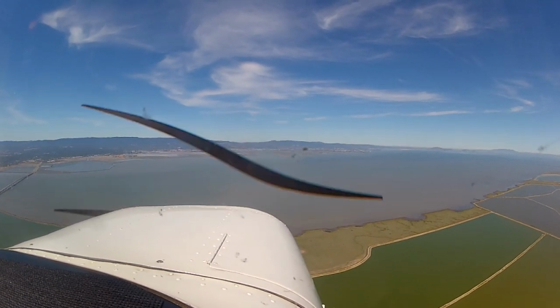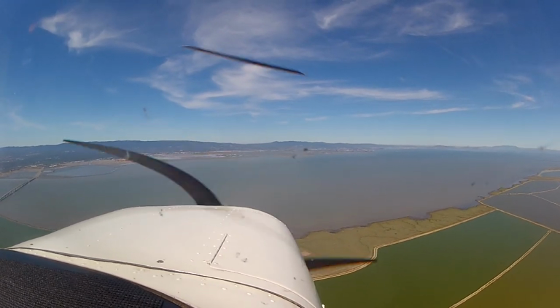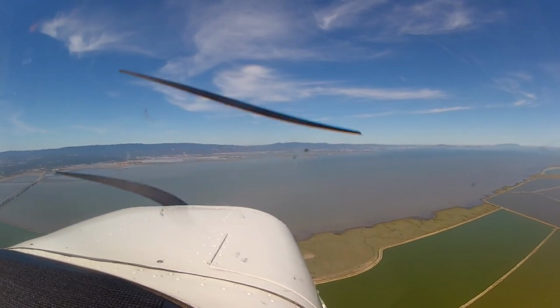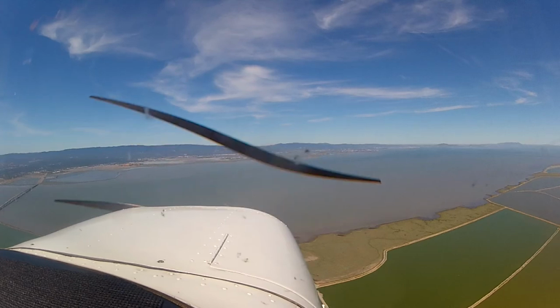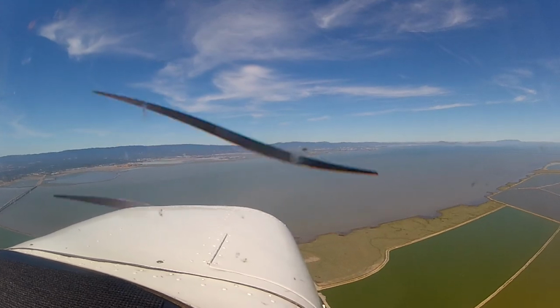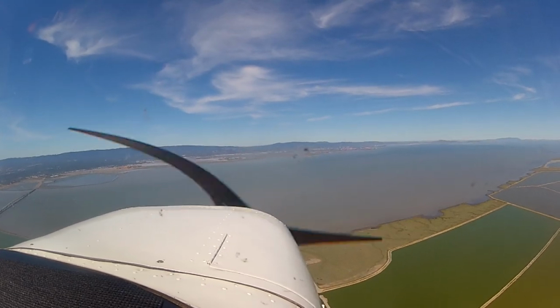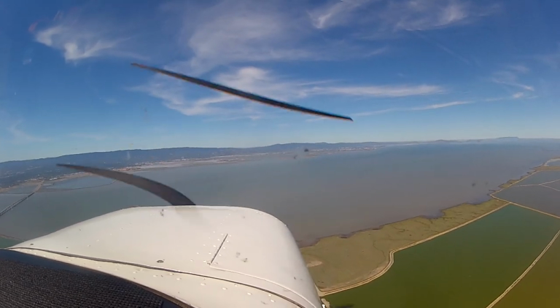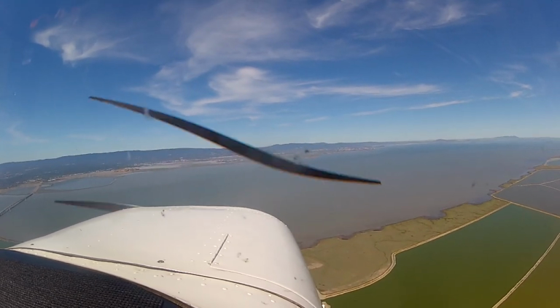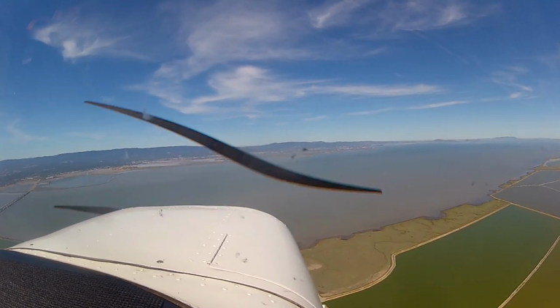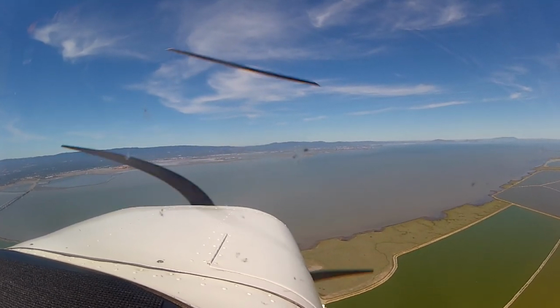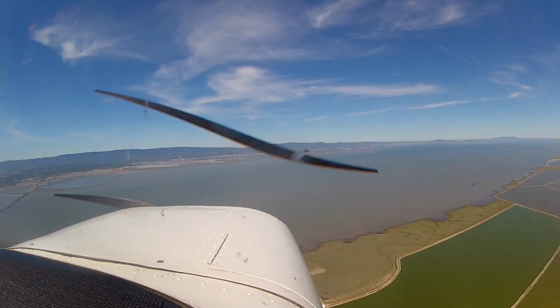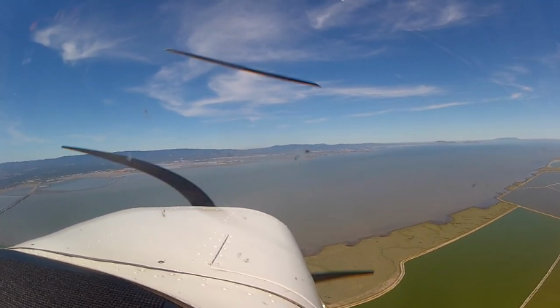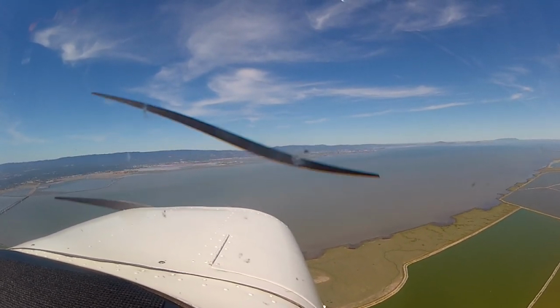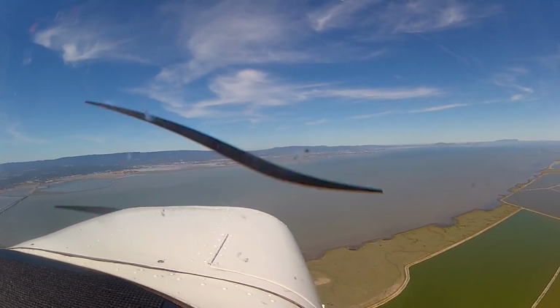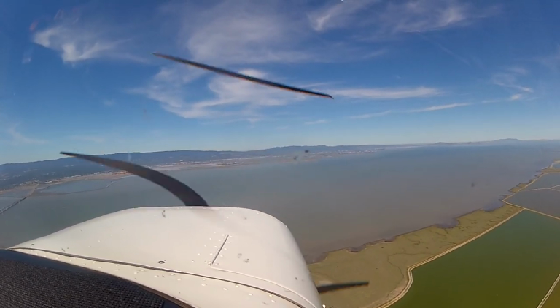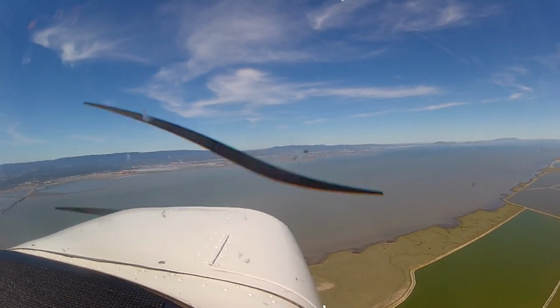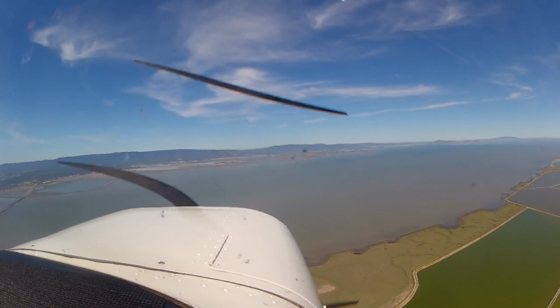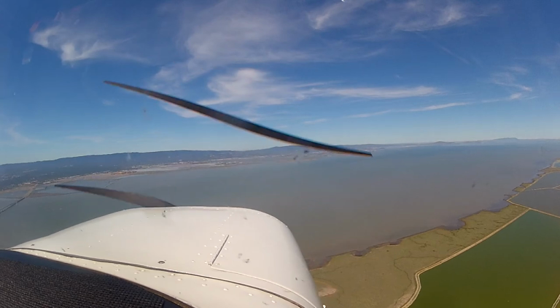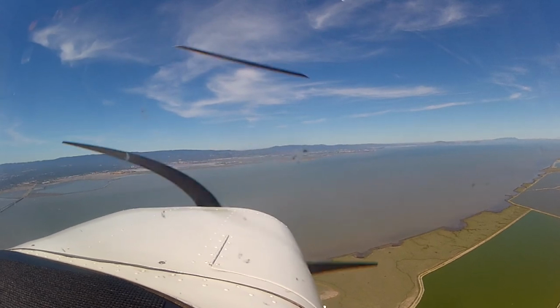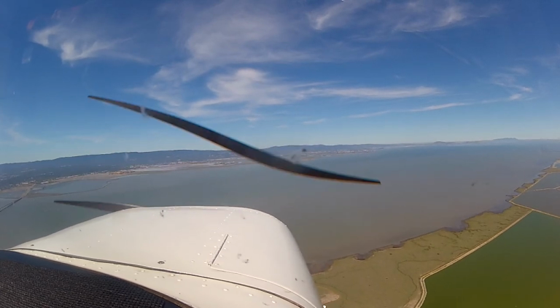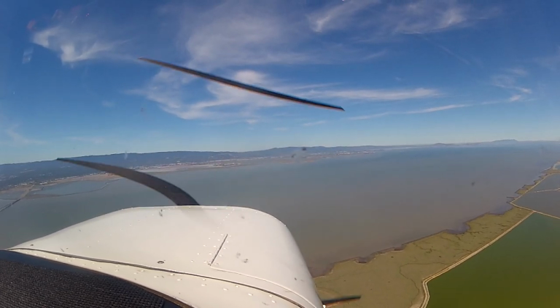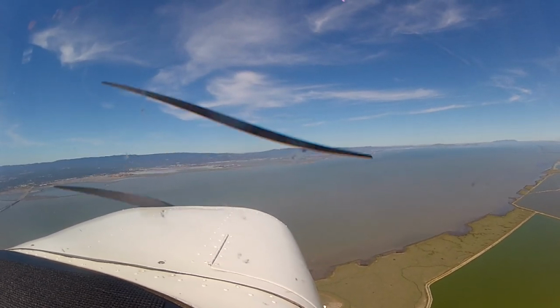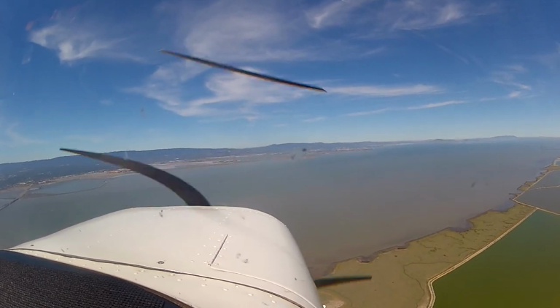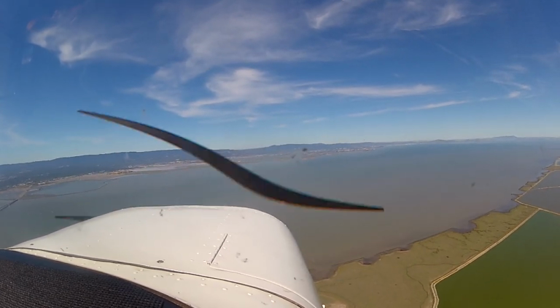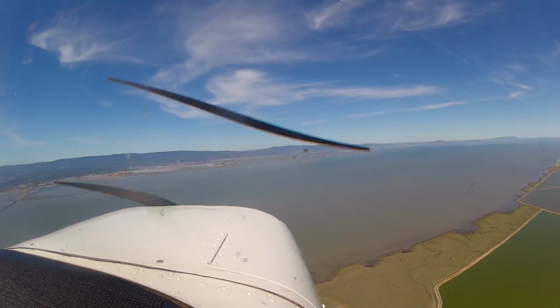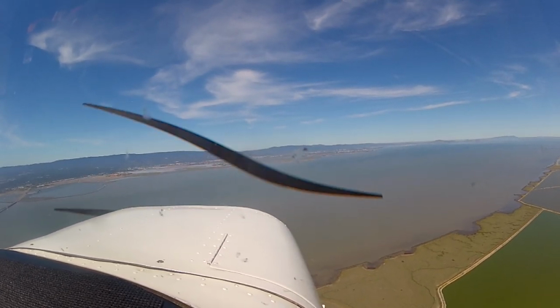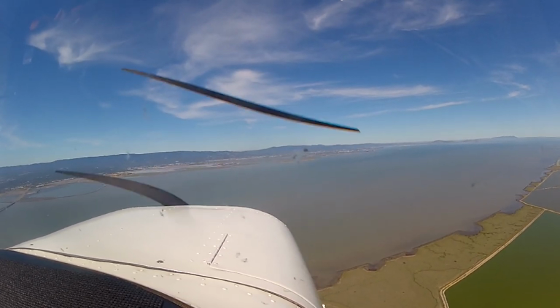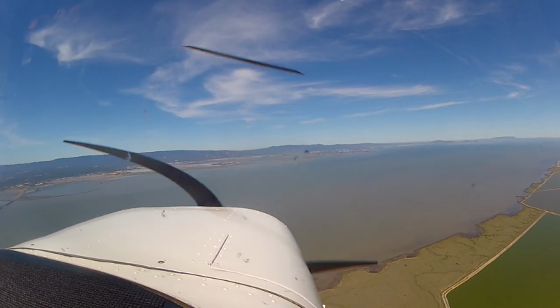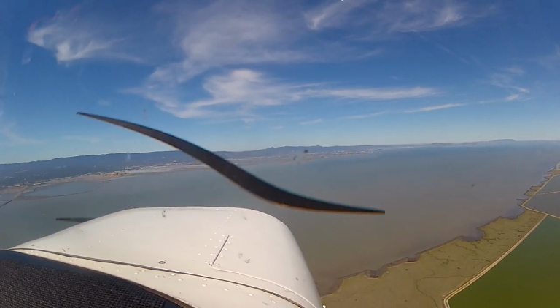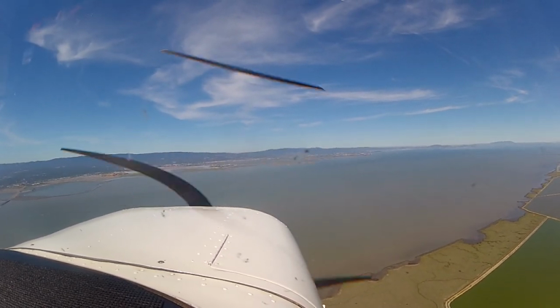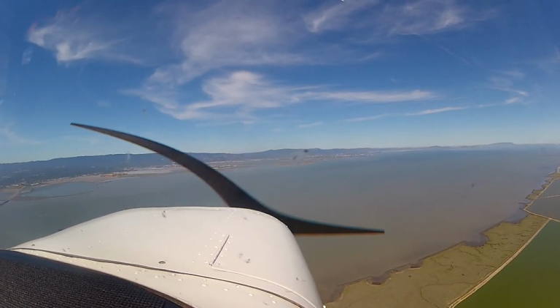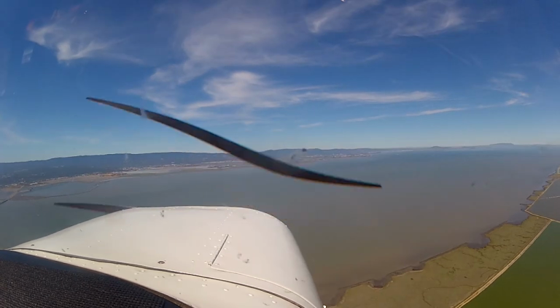San Carlos Tower, Cessna 3131 Juliet, we are 7 to the northeast, 1500 with Zulu, full stop. Cessna 3131 Juliet, San Carlos Tower, IDENT, enter right base, runway 30, report the cement plant.